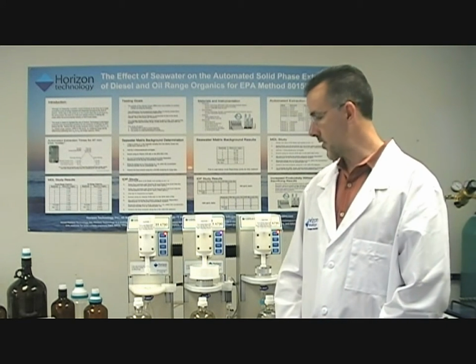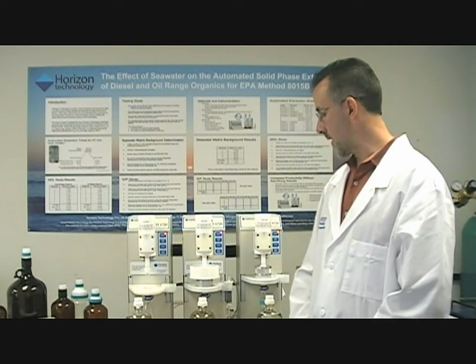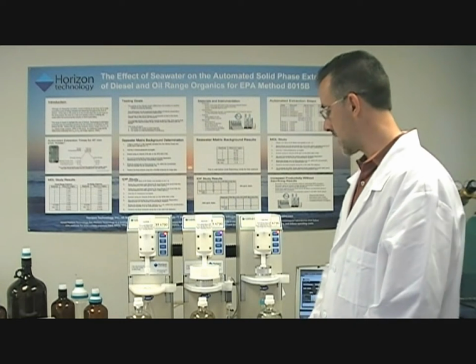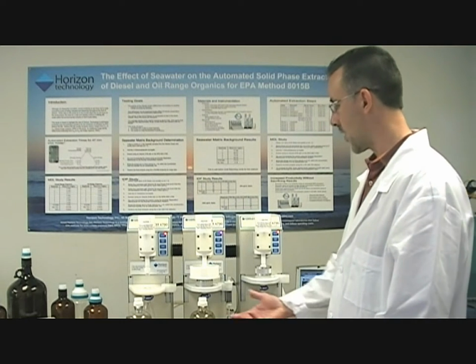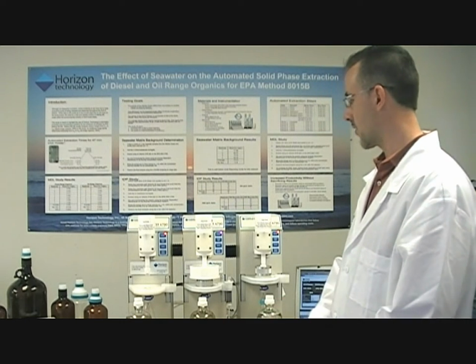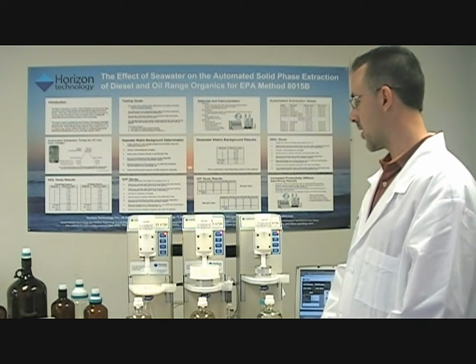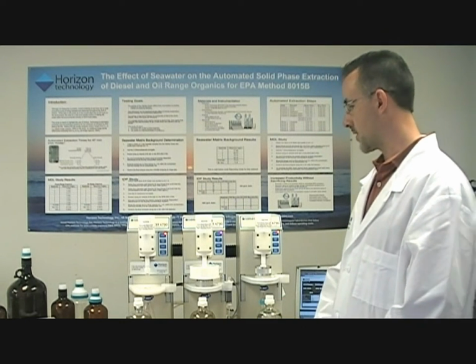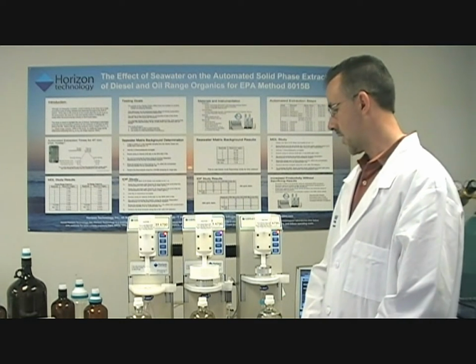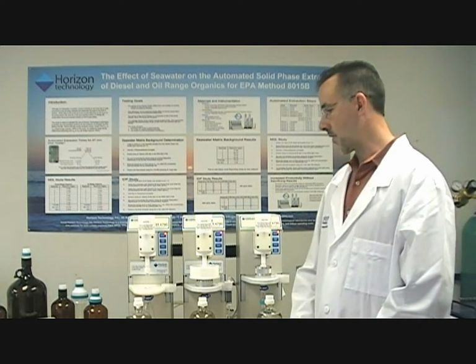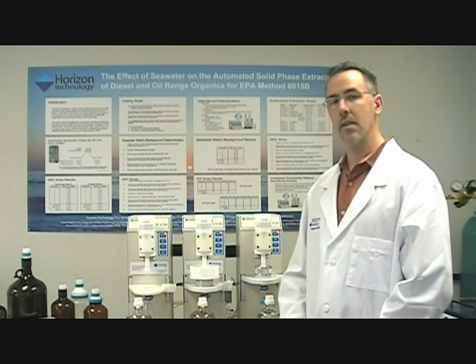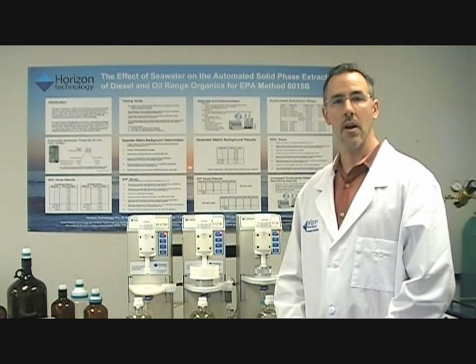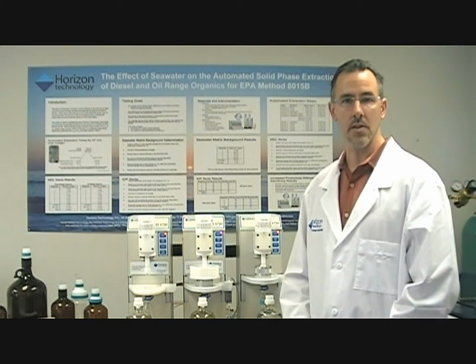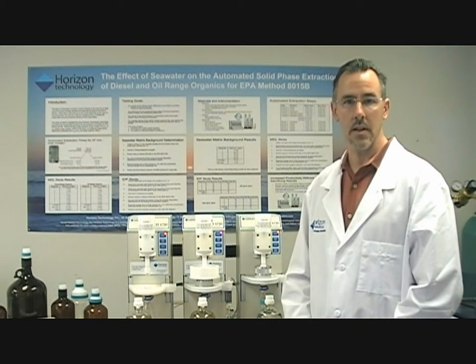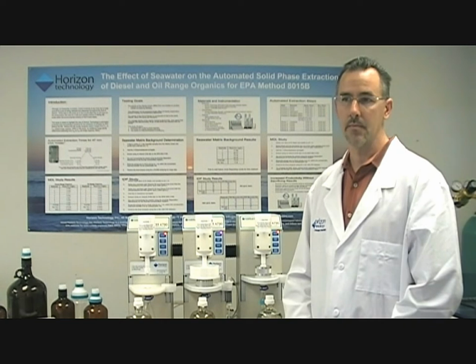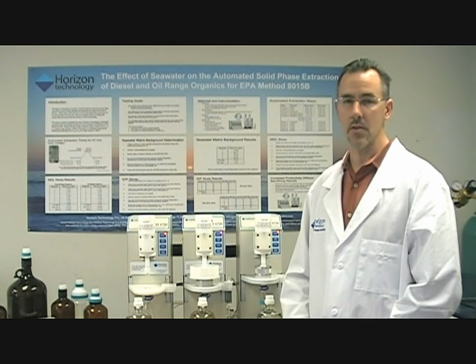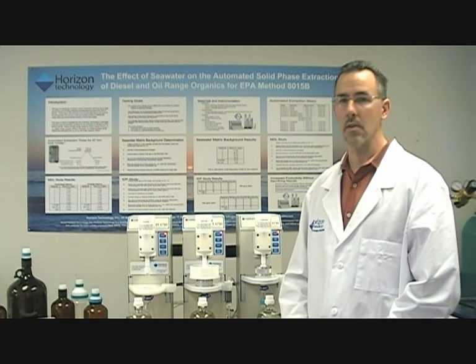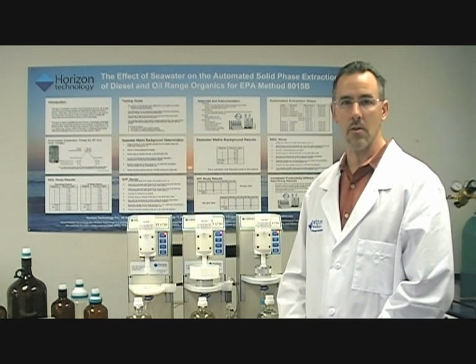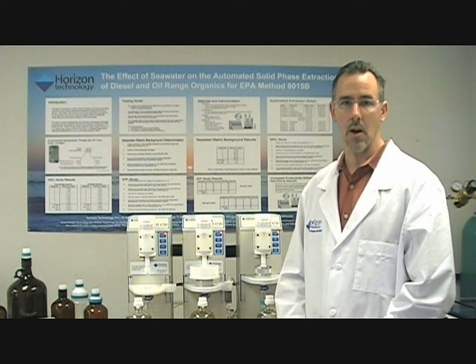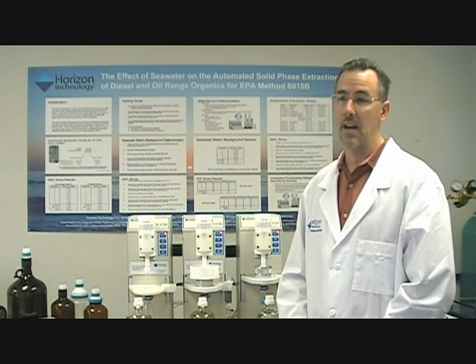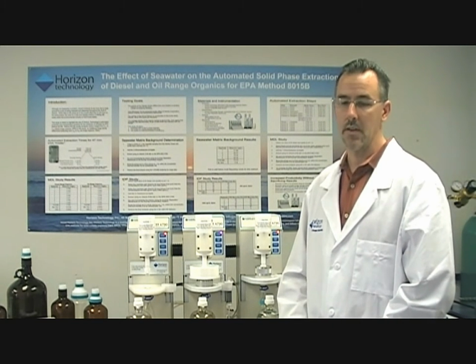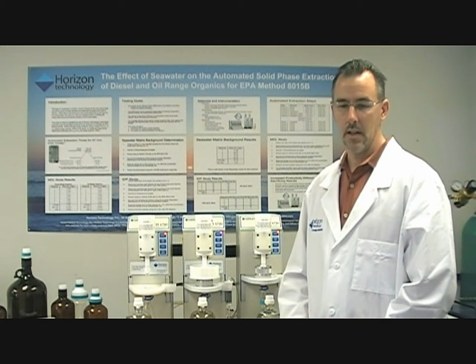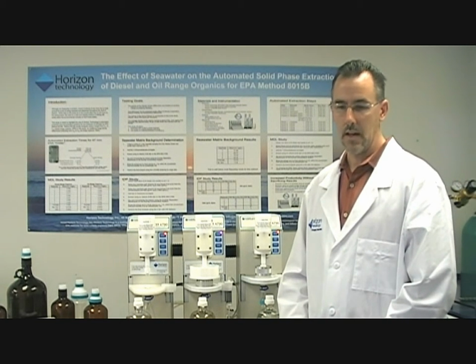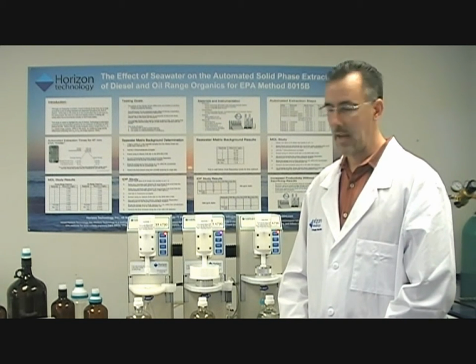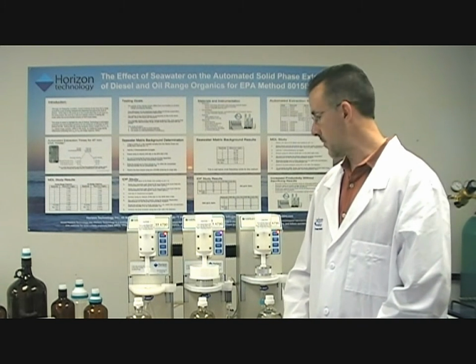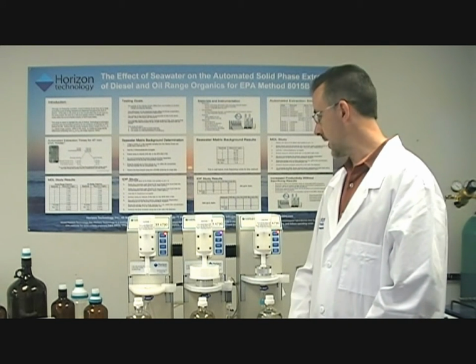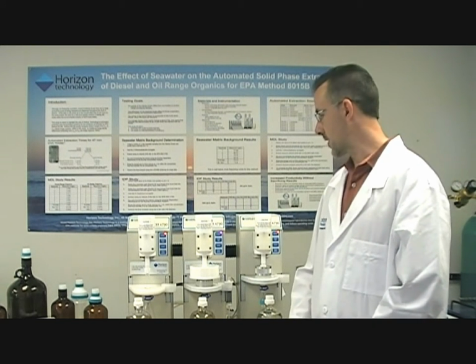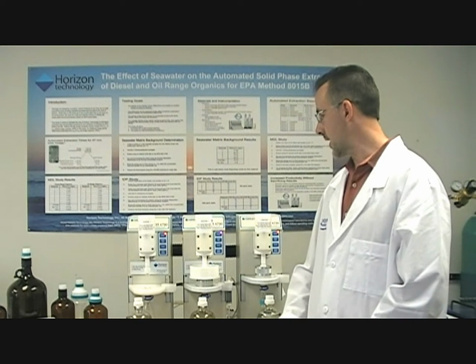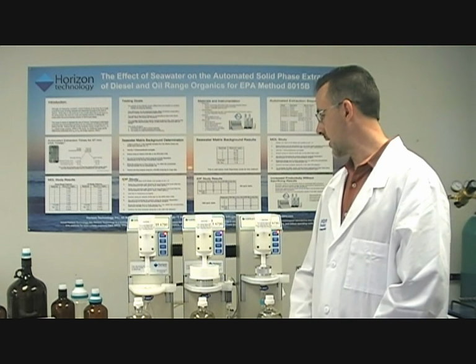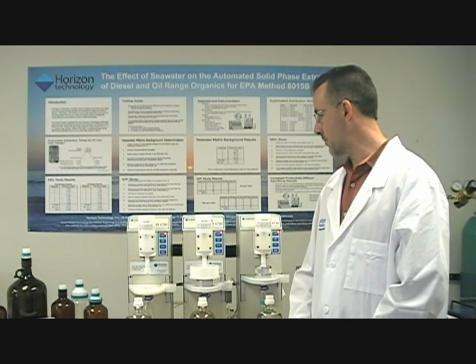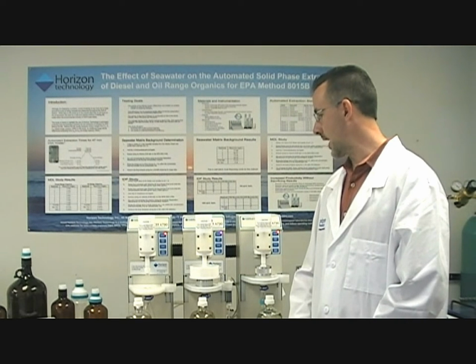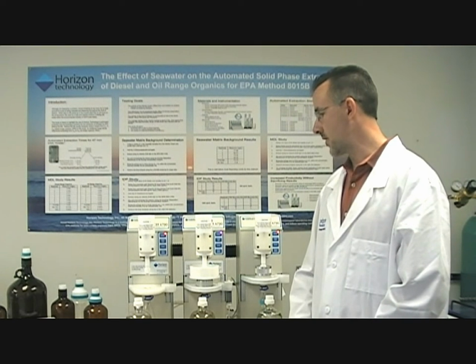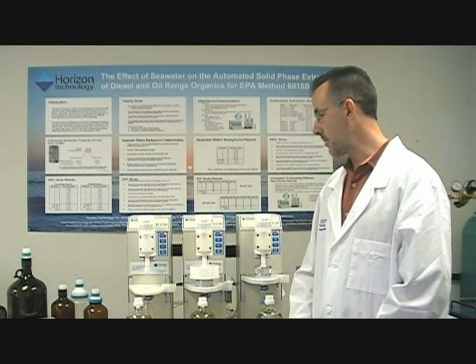It's used to analyze semi-volatile organic compounds from a variety of different water sources — surface water, river water, ground water, effluent — and it's typically, or historically, been a complicated method to automate.